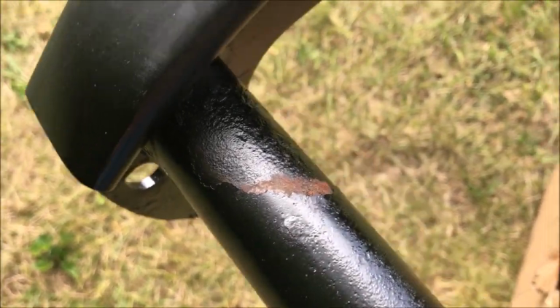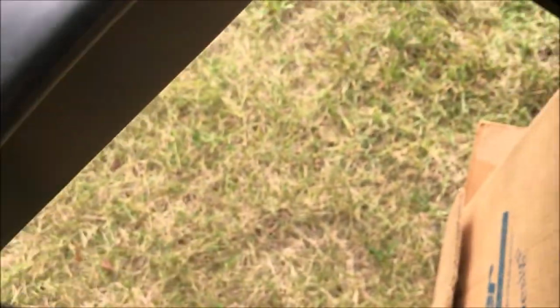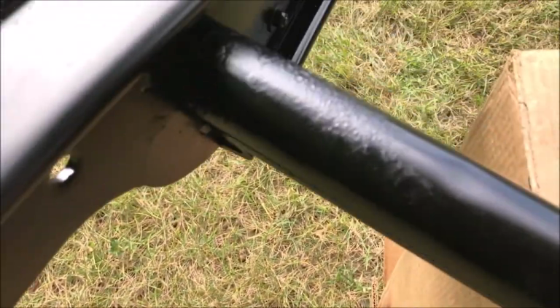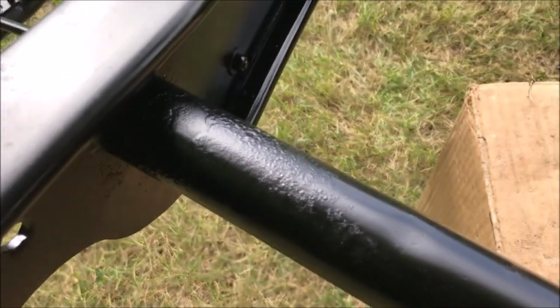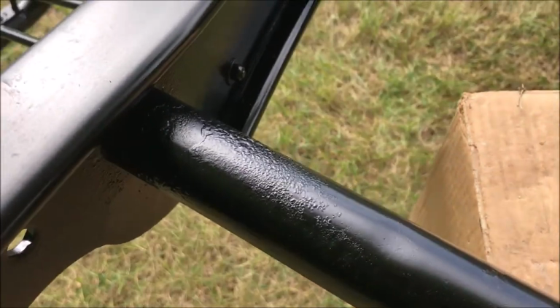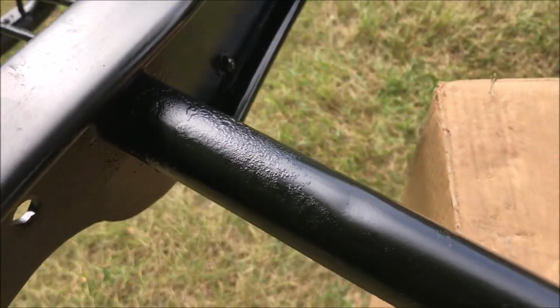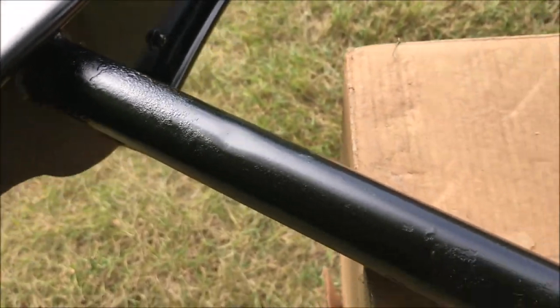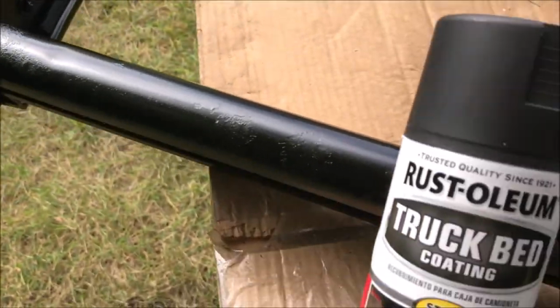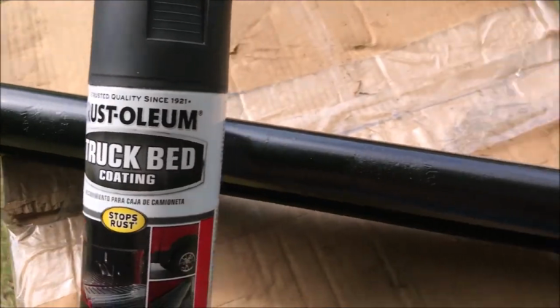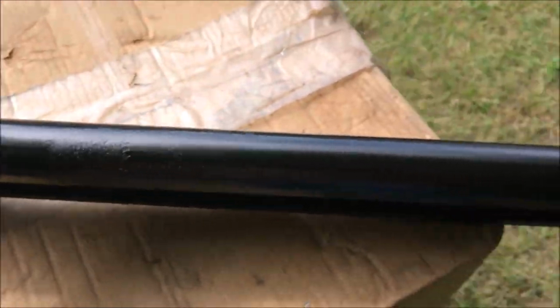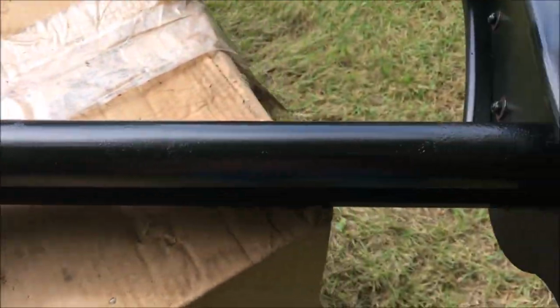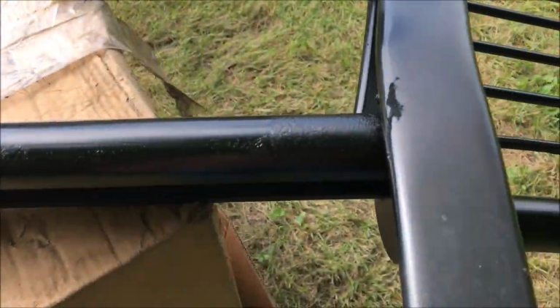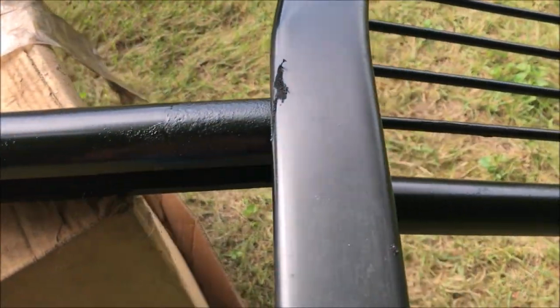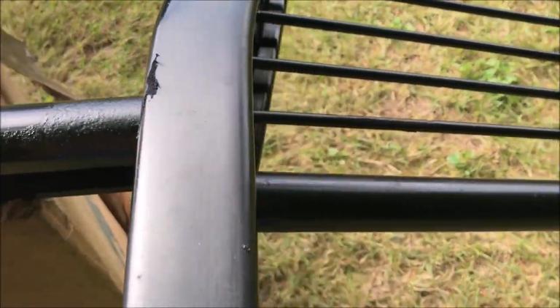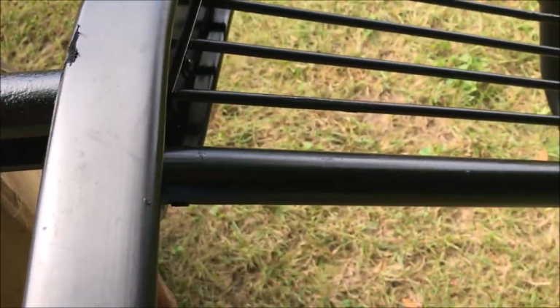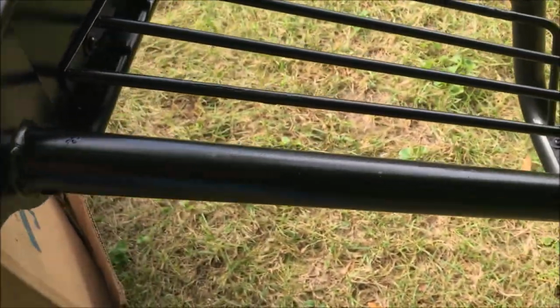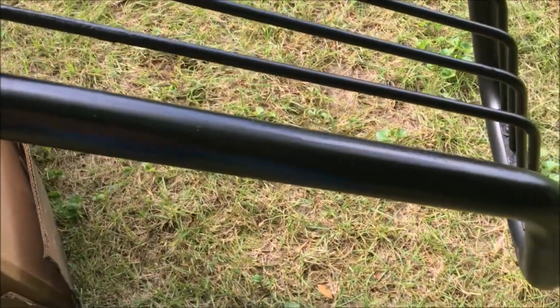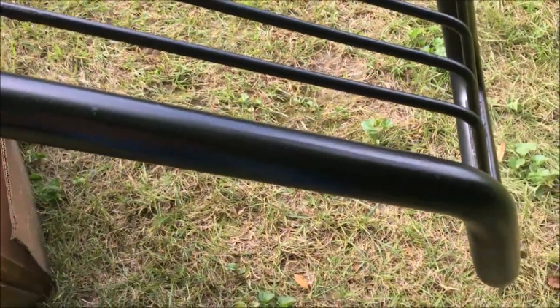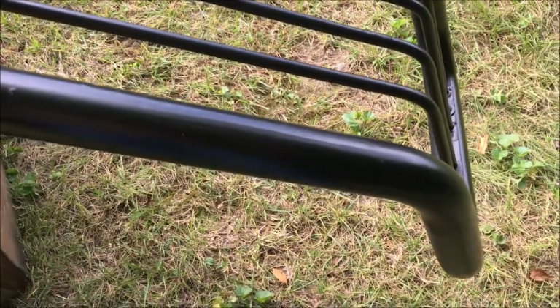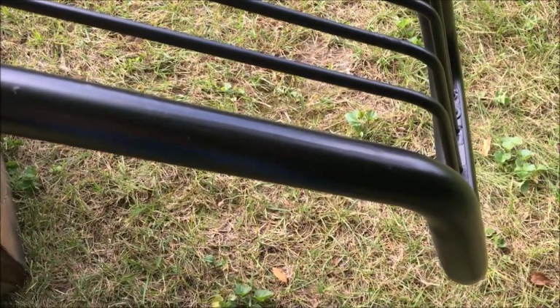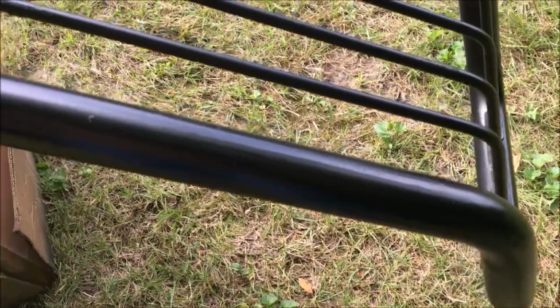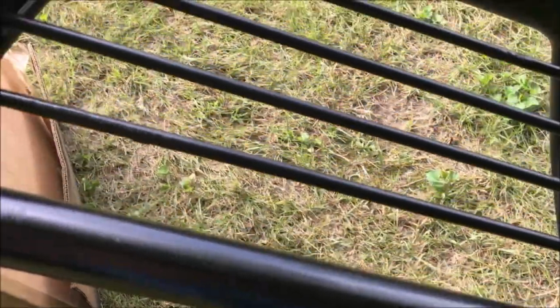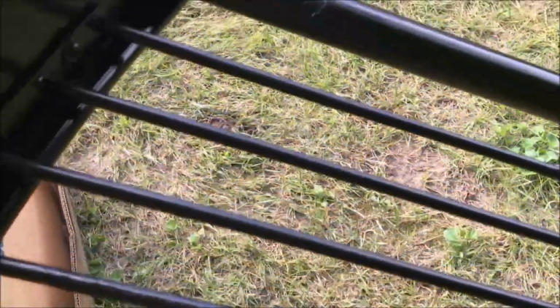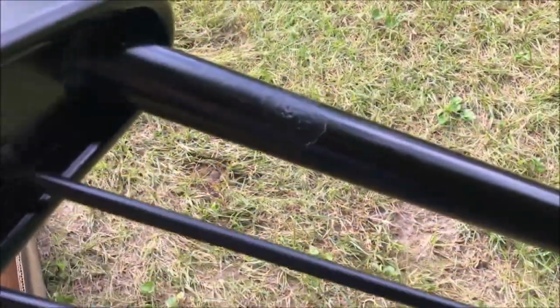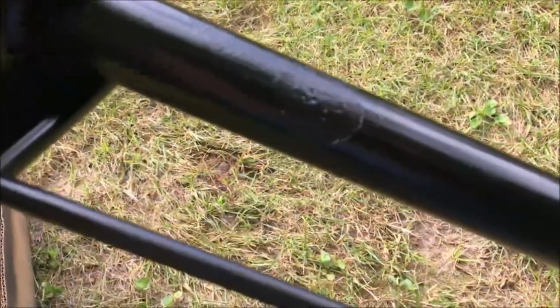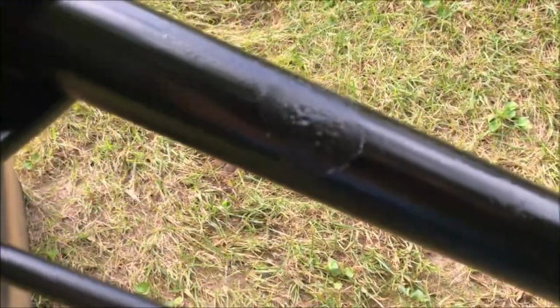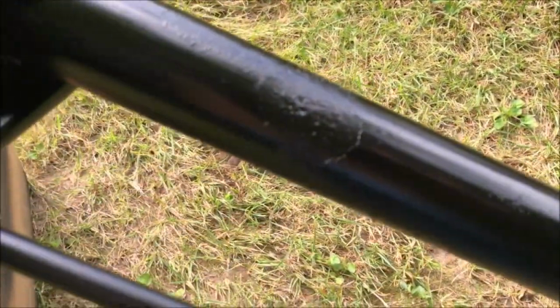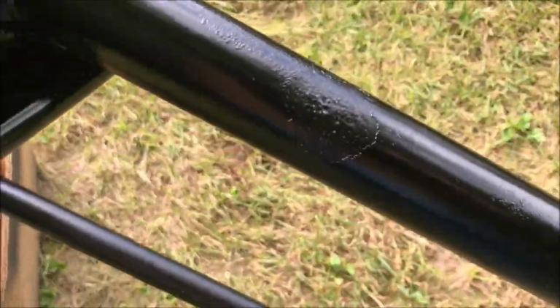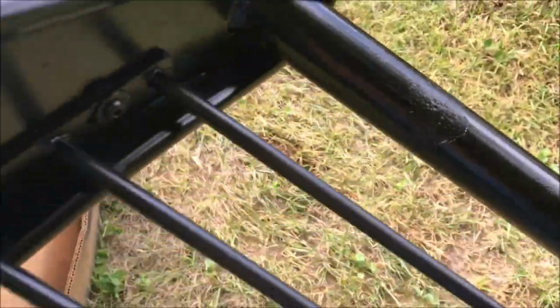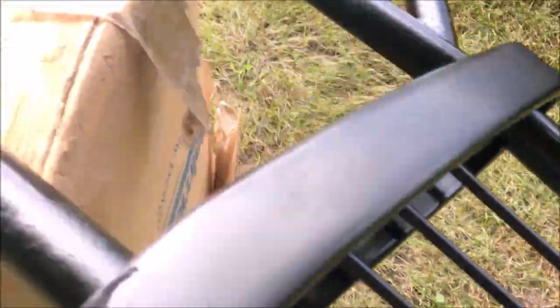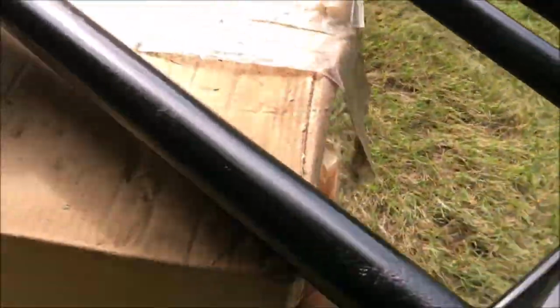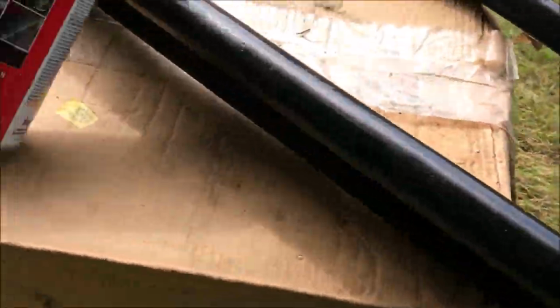I pressure washed them off and hit them with a wire wheel. It certainly isn't perfect. Then I went through last night and I painted it with some engine paint, but I'm really not too excited about the way it turned out.